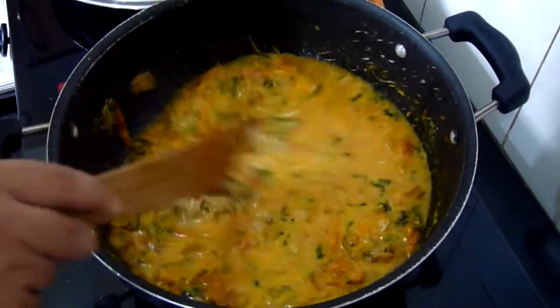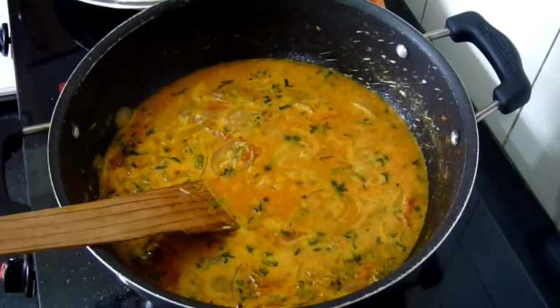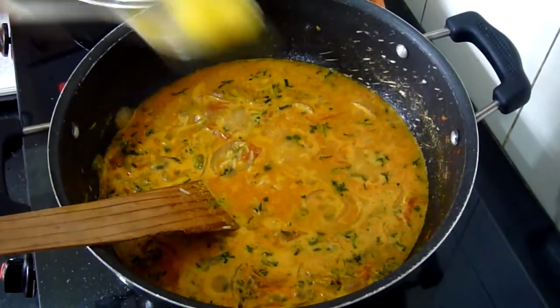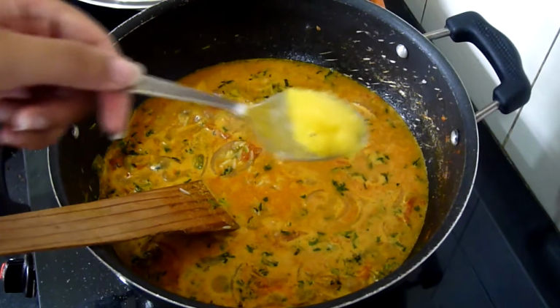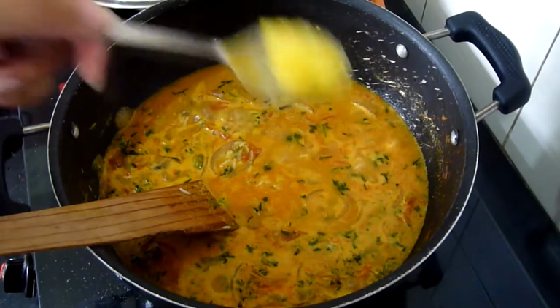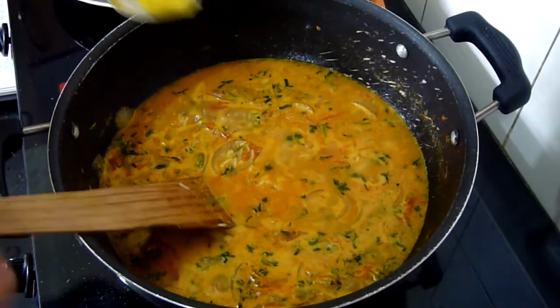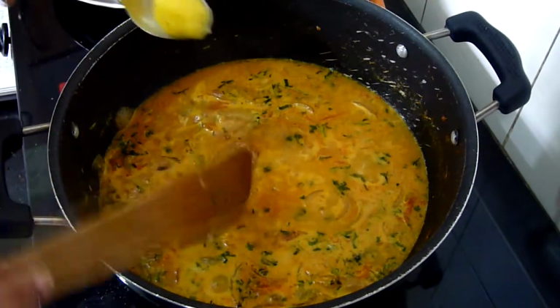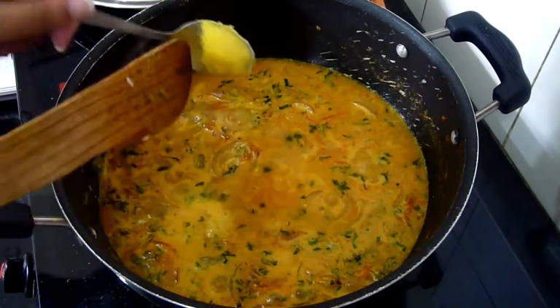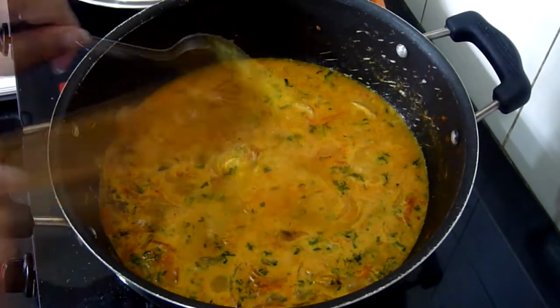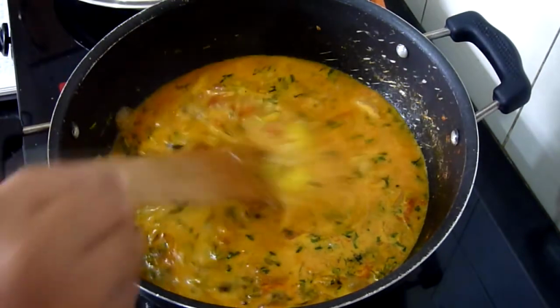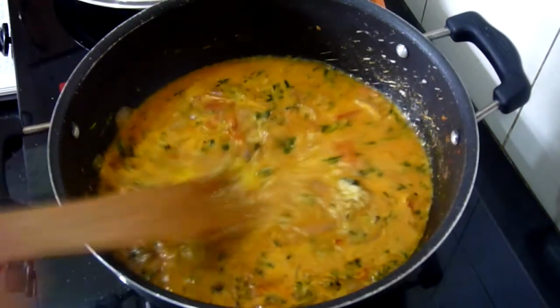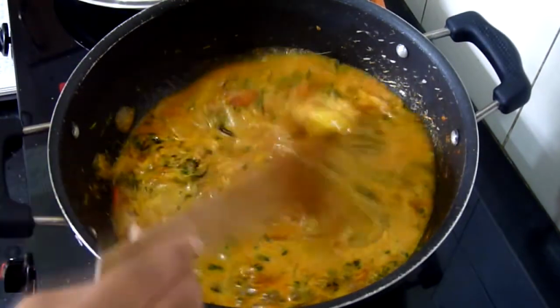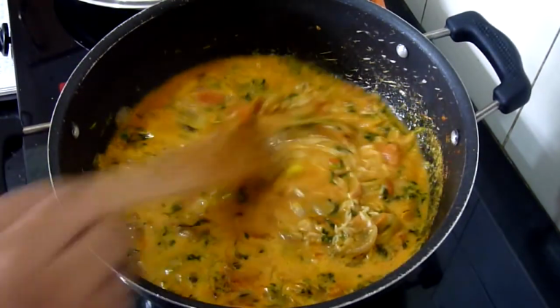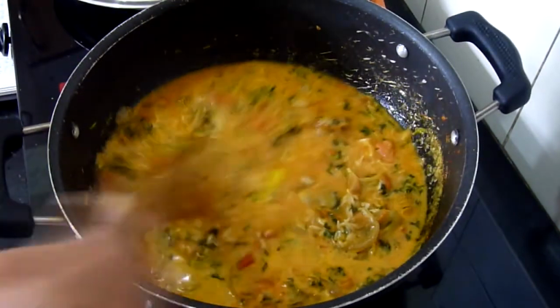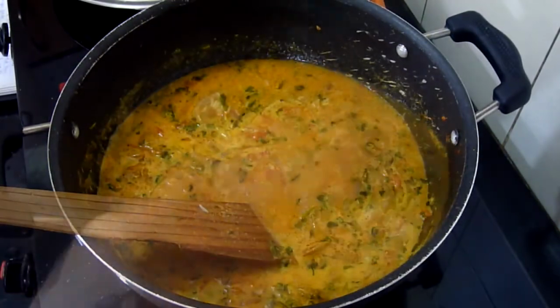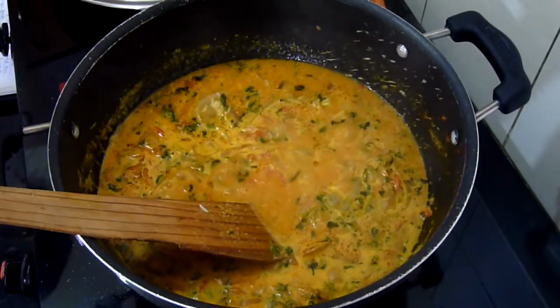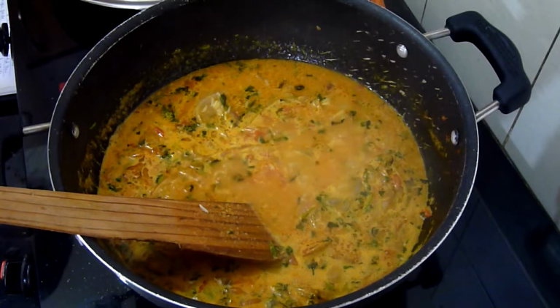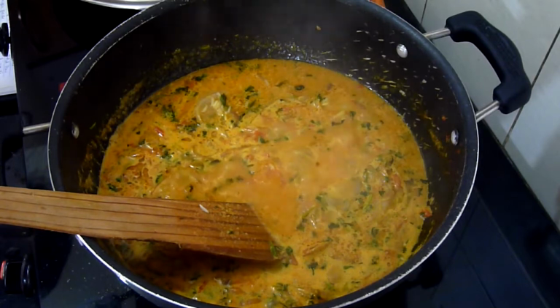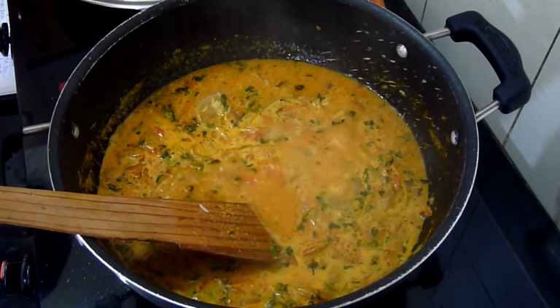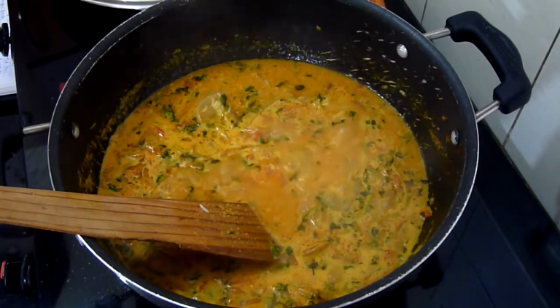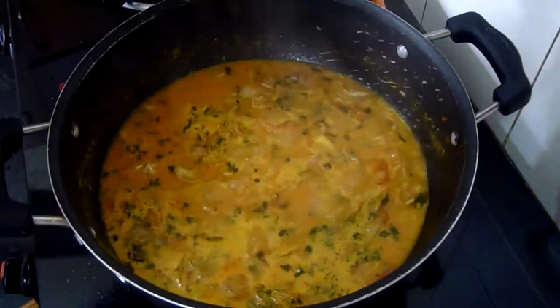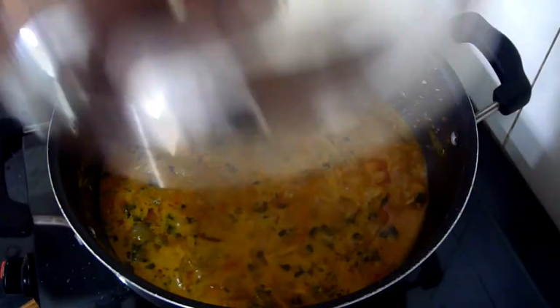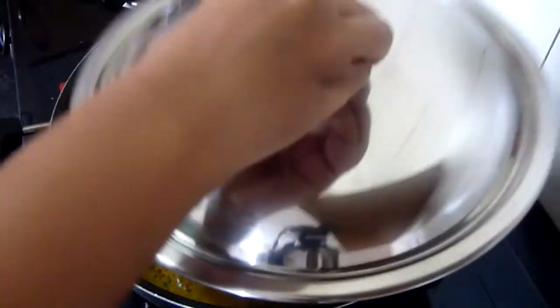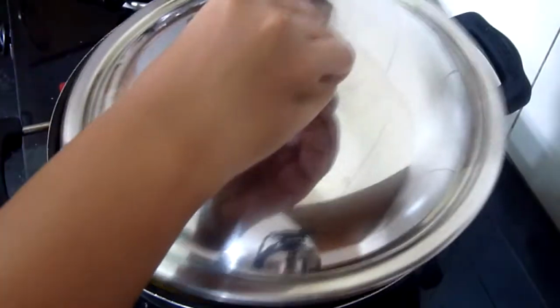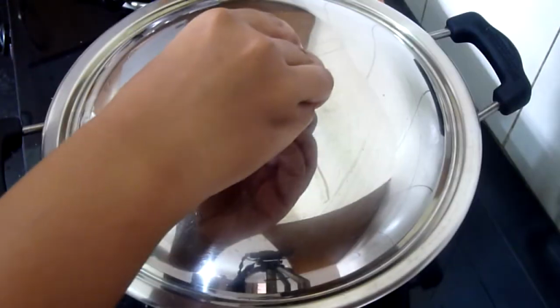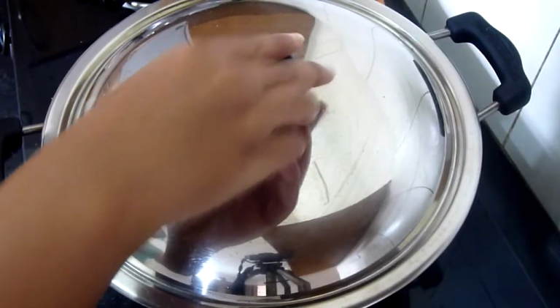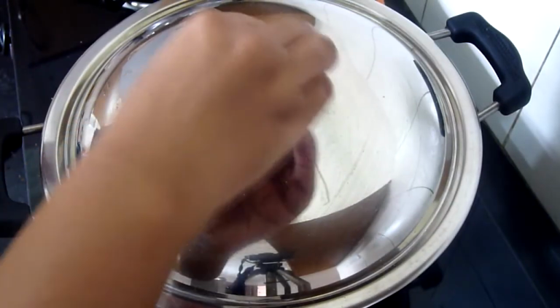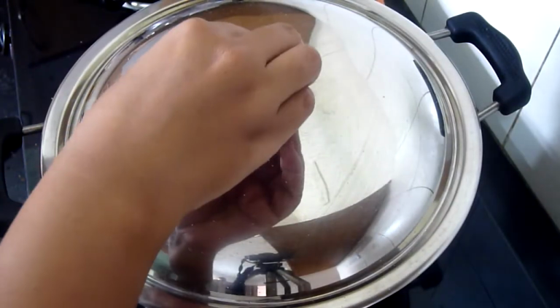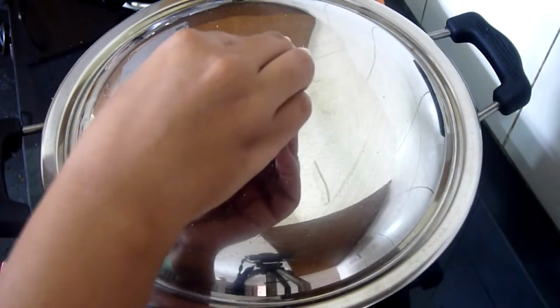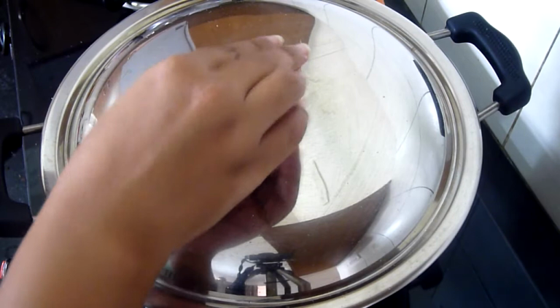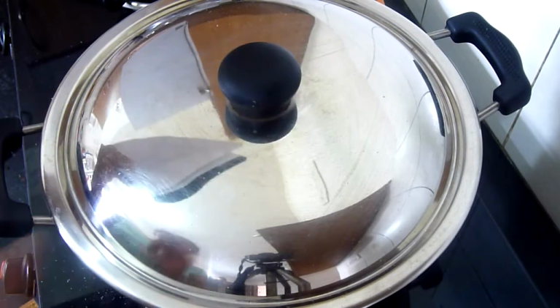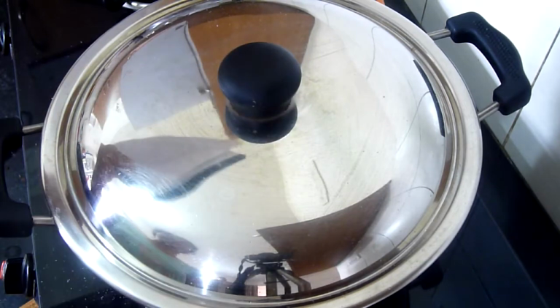Add about 1 tsp of ghee to this and mix well. Now cover and cook over high heat for 5 minutes.